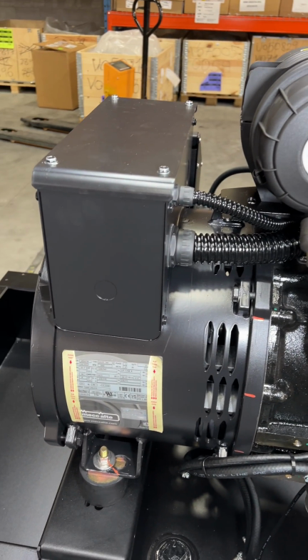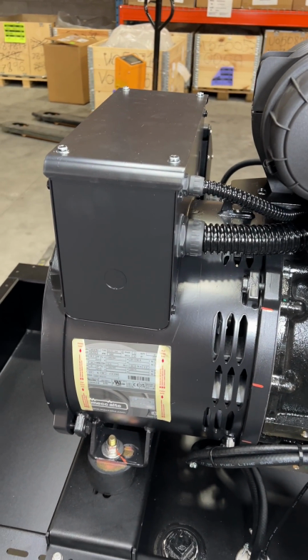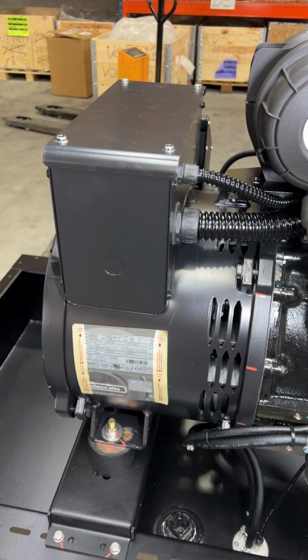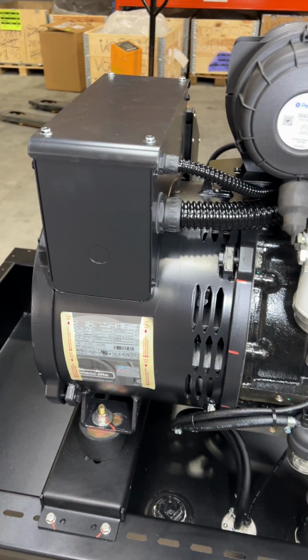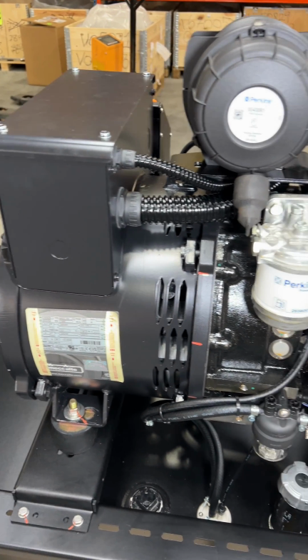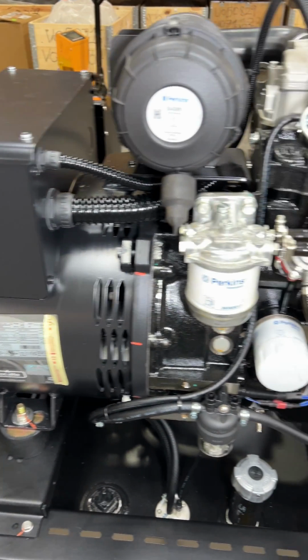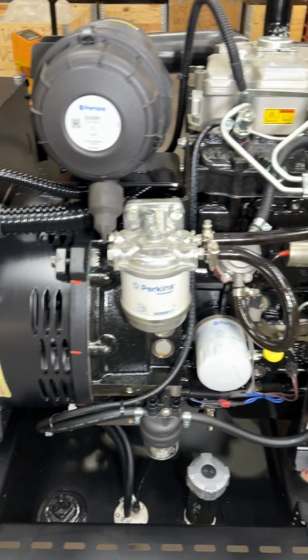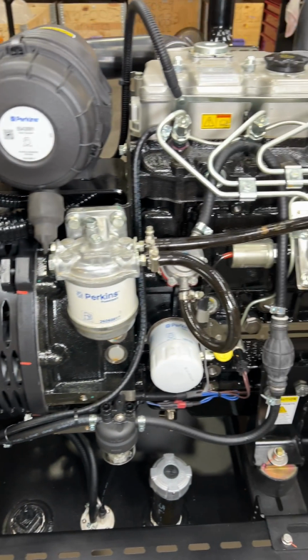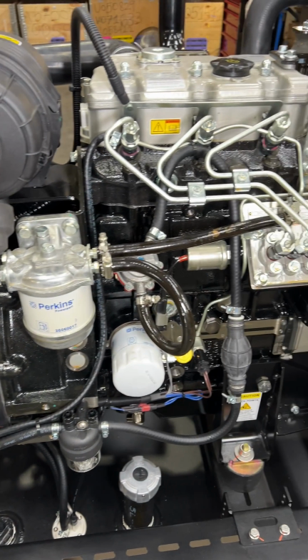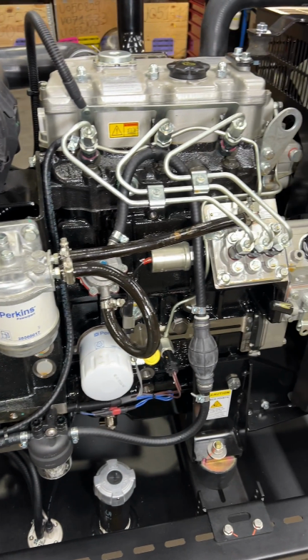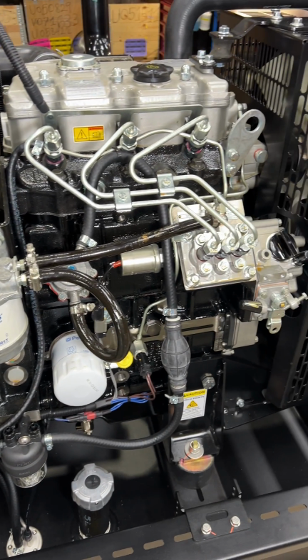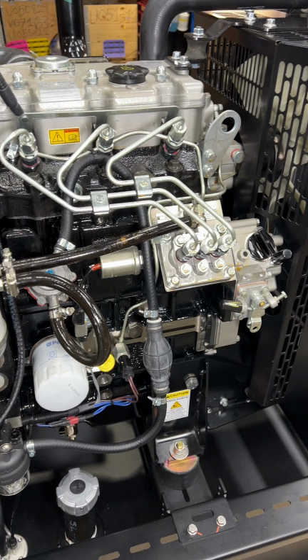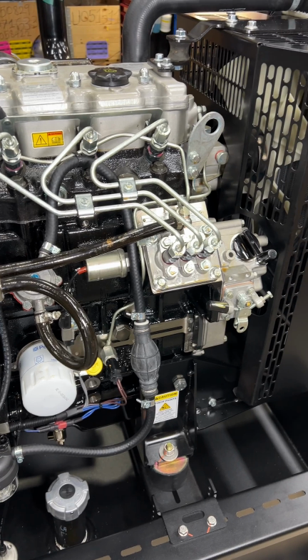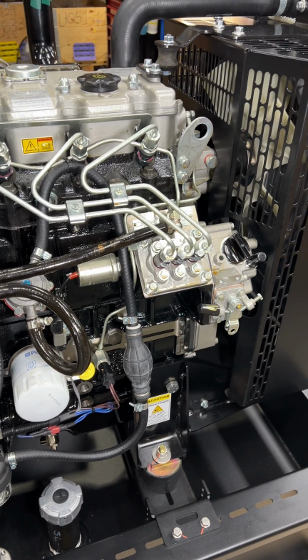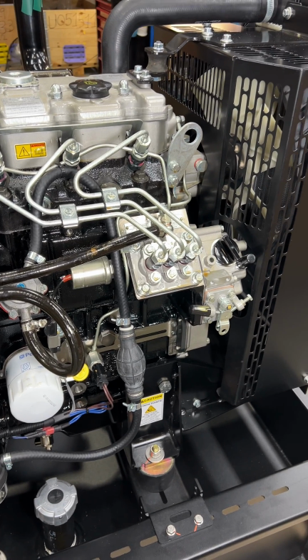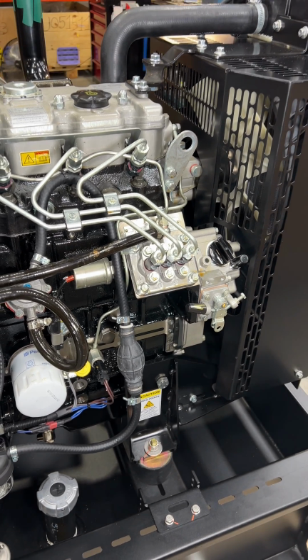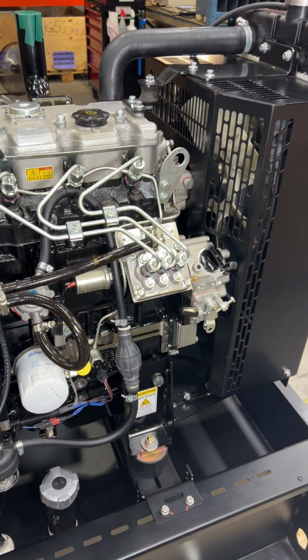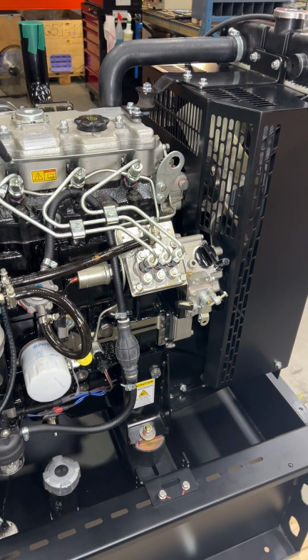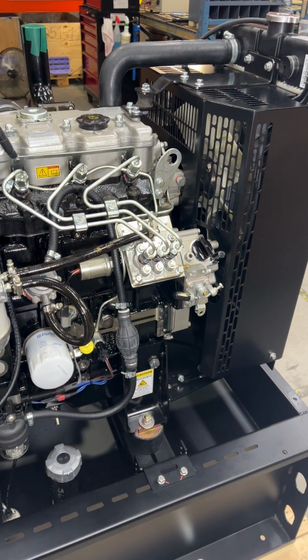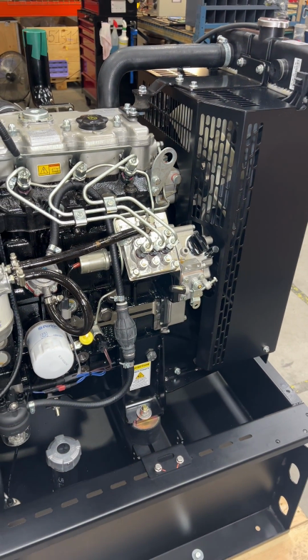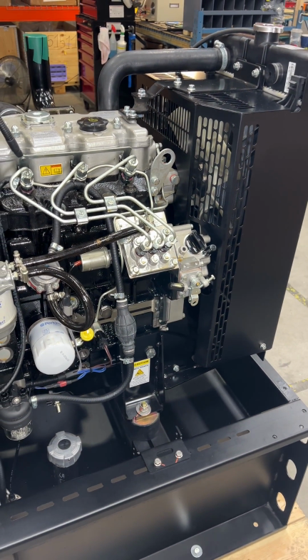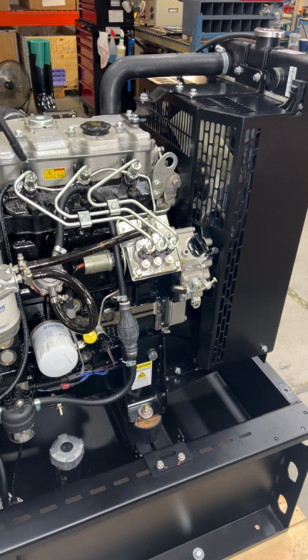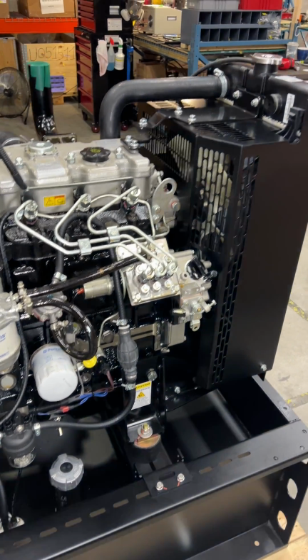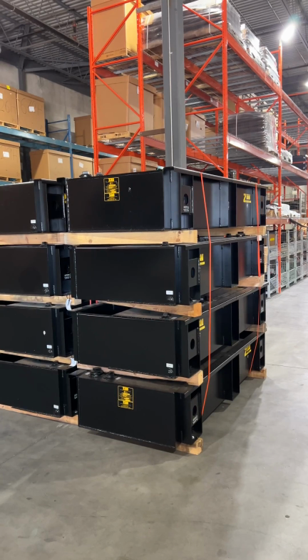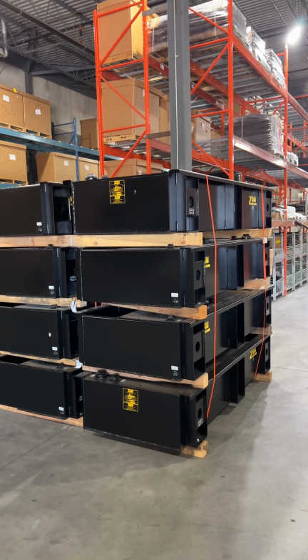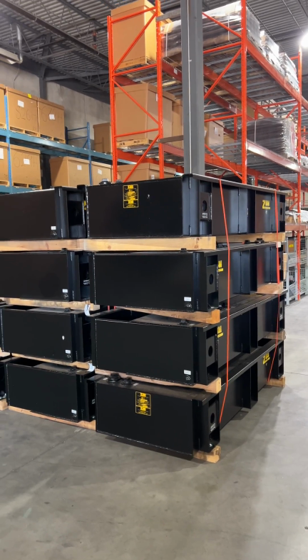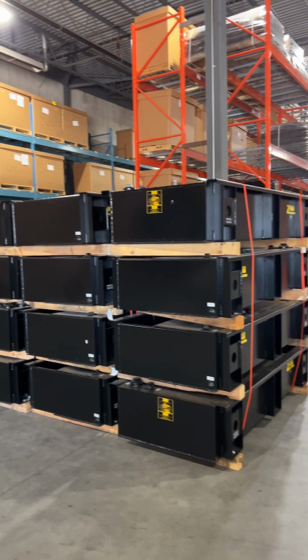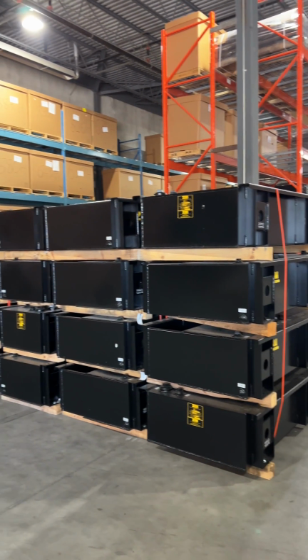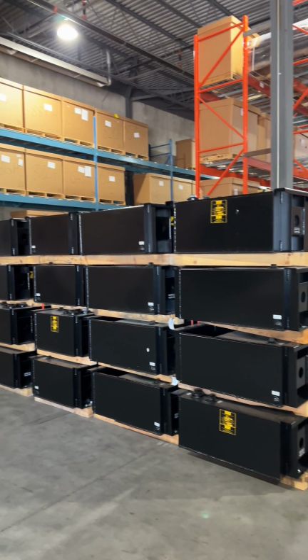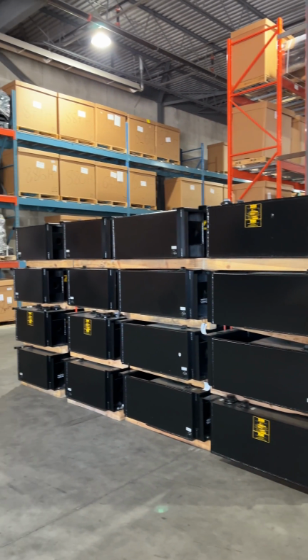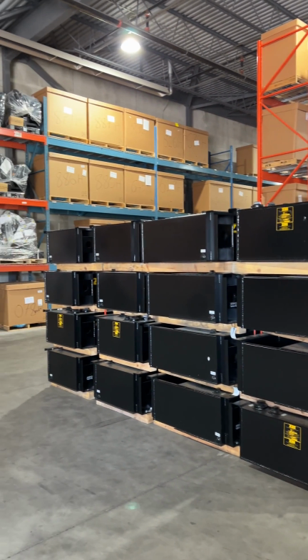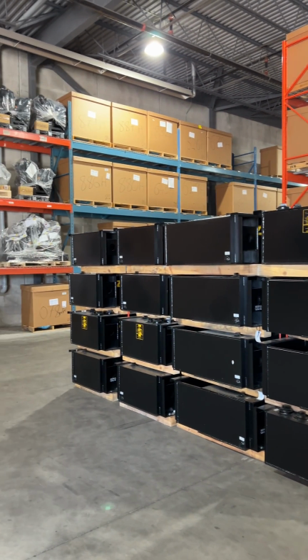Very simple engine, very easy to maintain — air, oil, fuel. Do your regular maintenance on it and this engine will last you 20,000 hours plus.